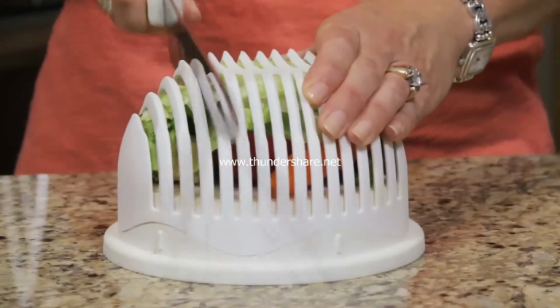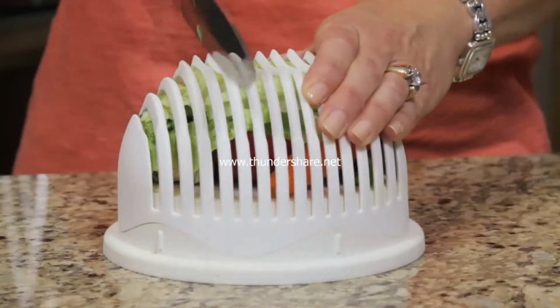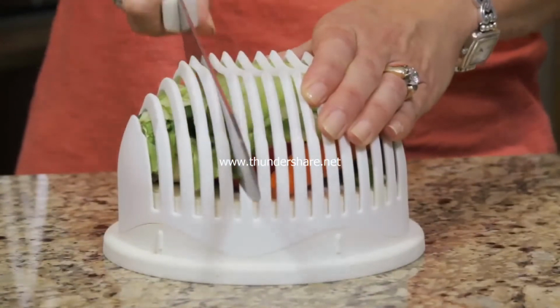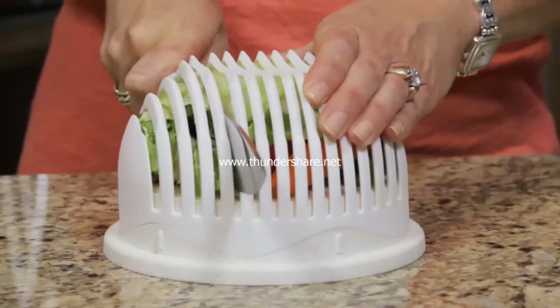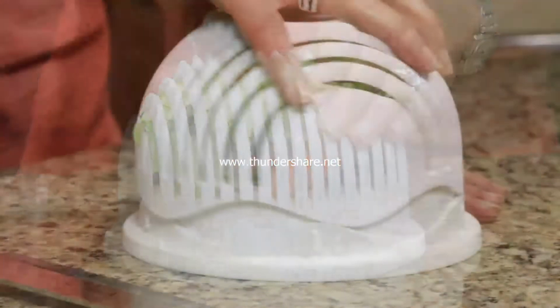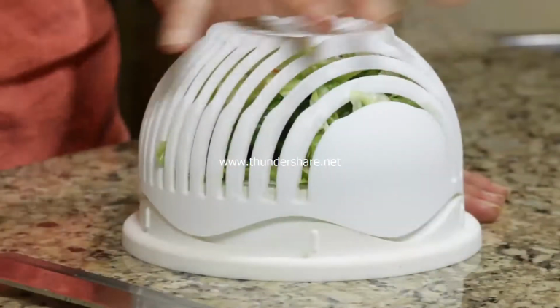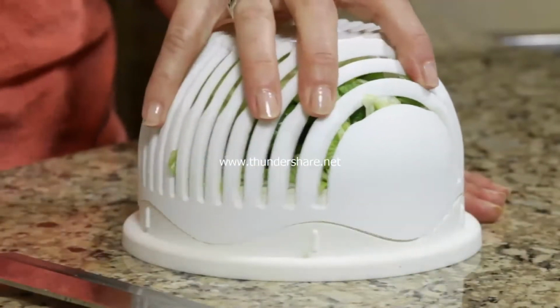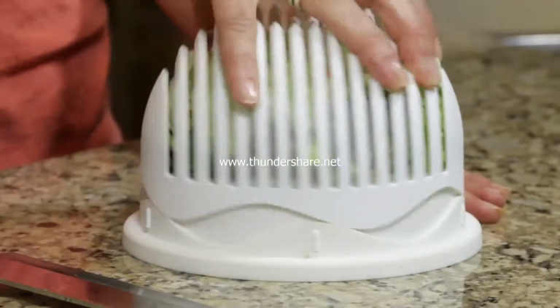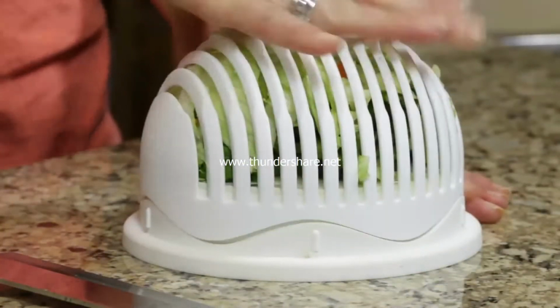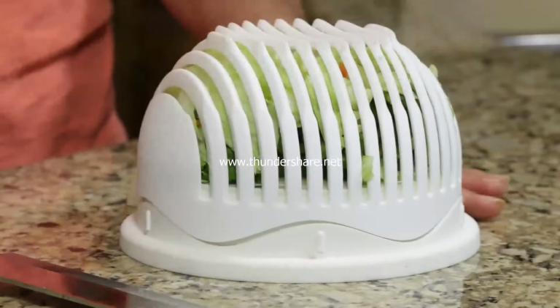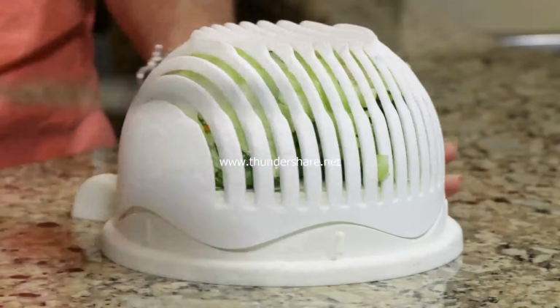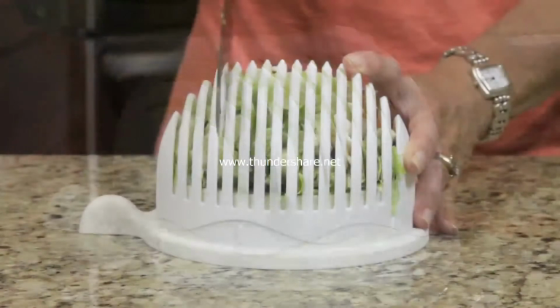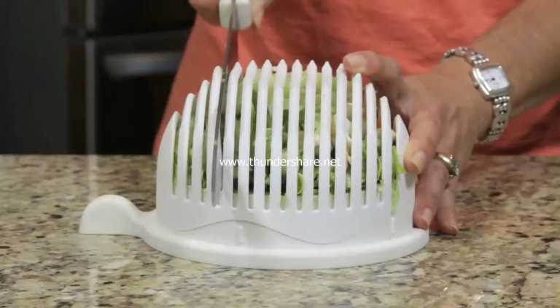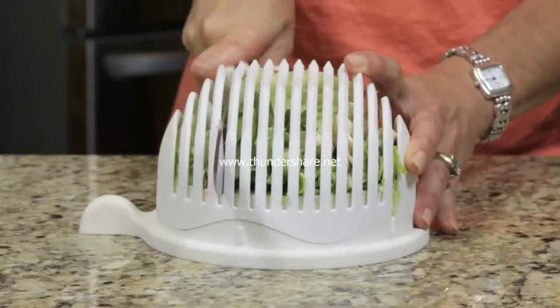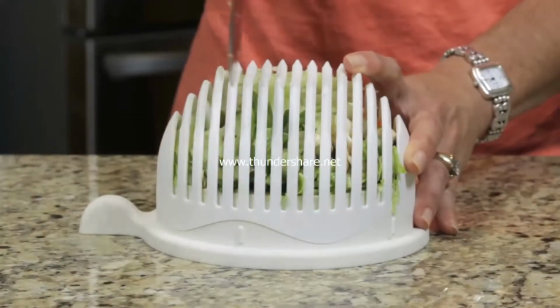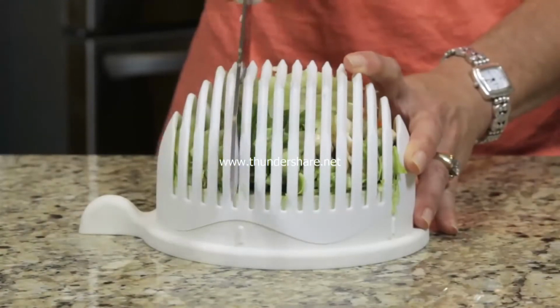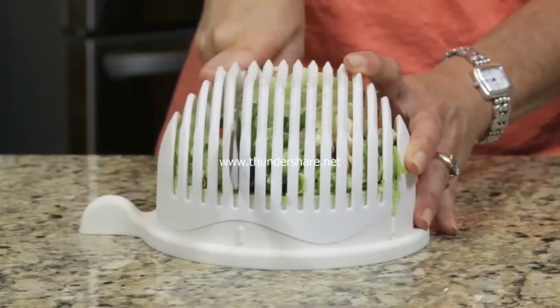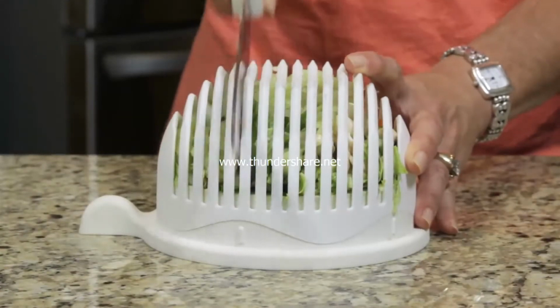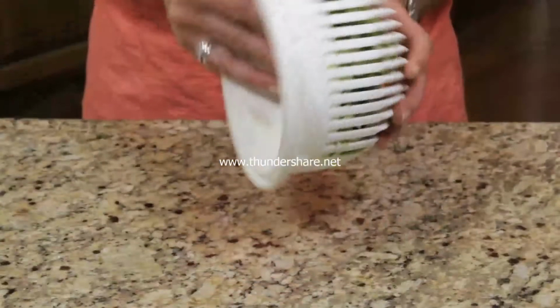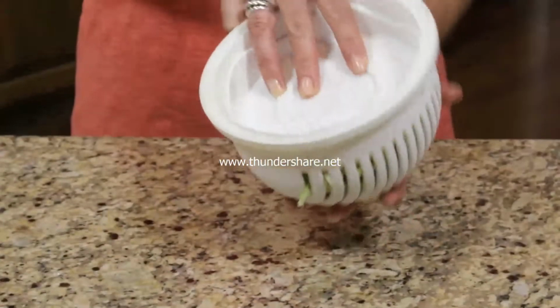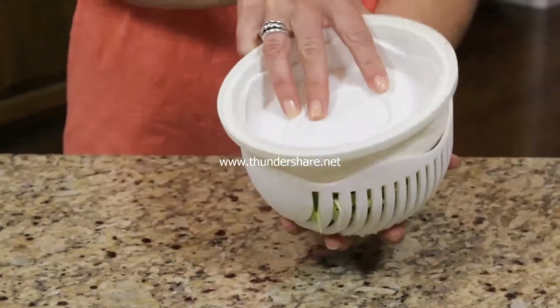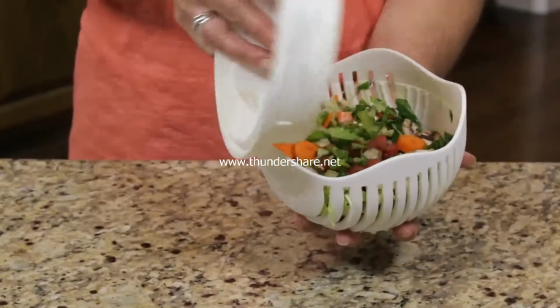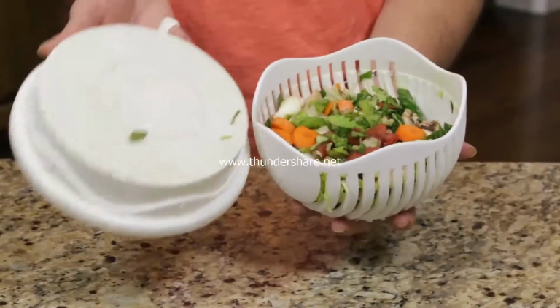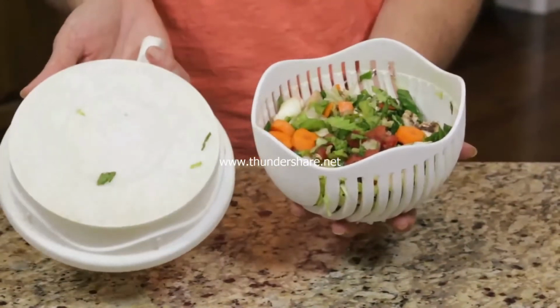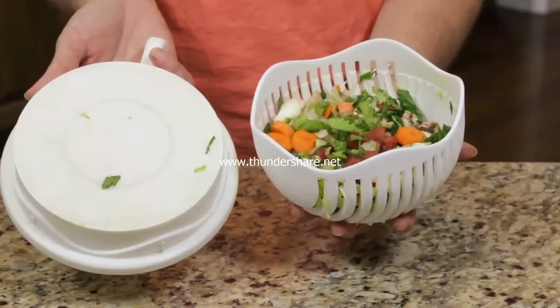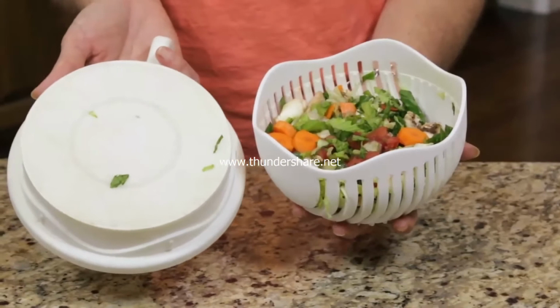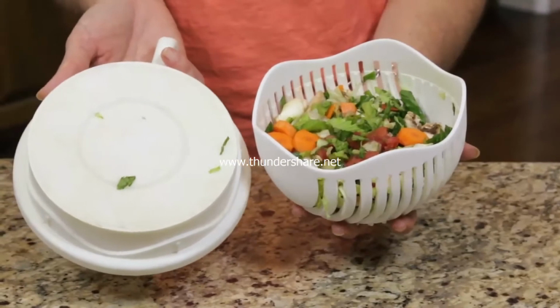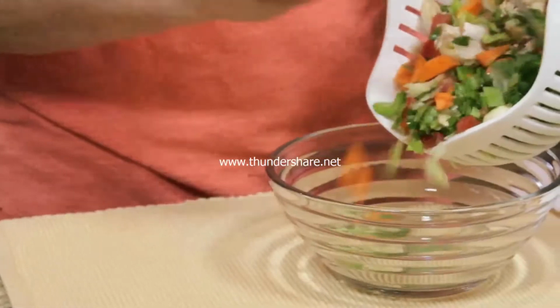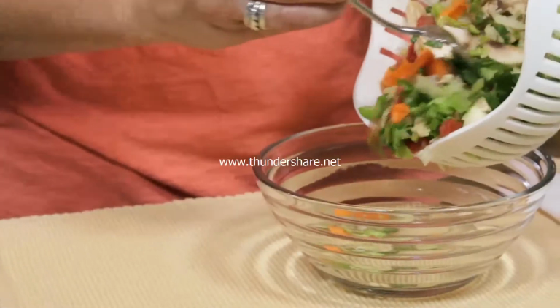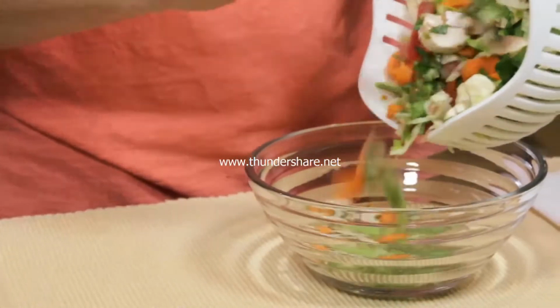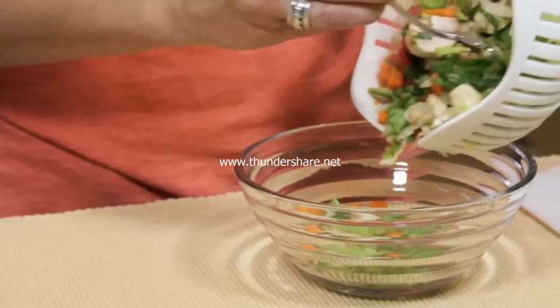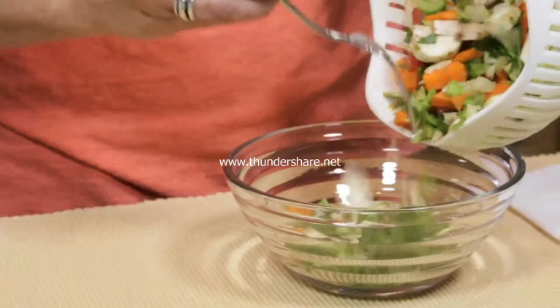Just cut through the slits in one direction, then rotate the wave cam top for a perfect, no-mess cross-cut. In just seconds, your ingredients are perfectly chopped and your Garden Fresh Salad is ready to eat.